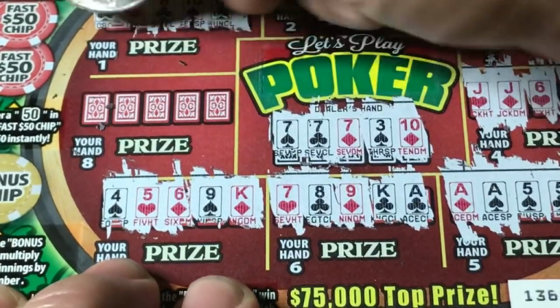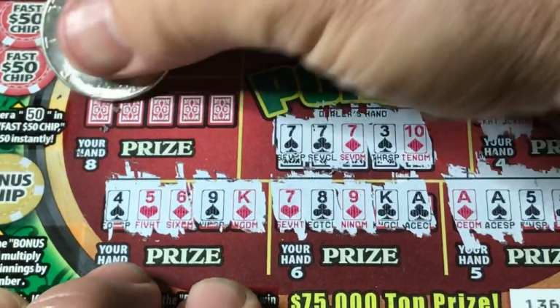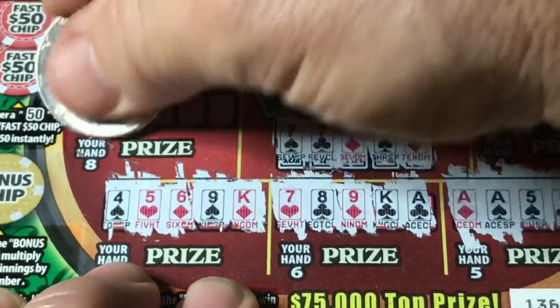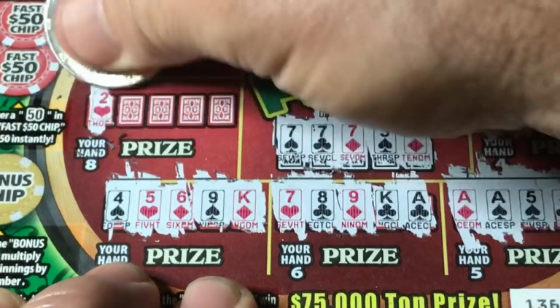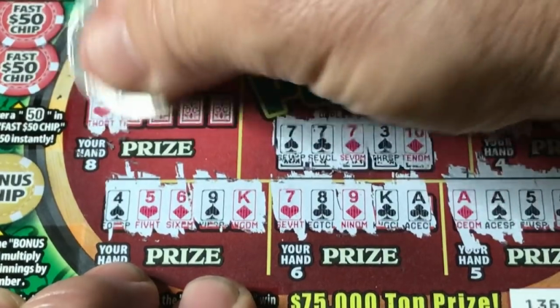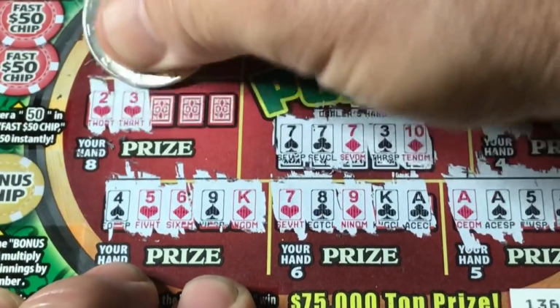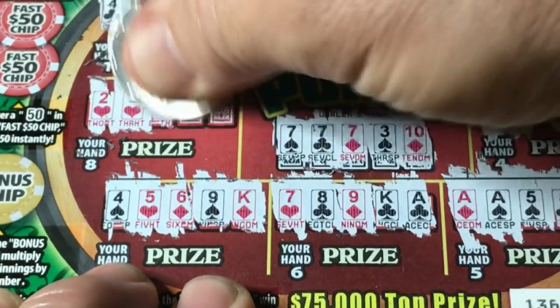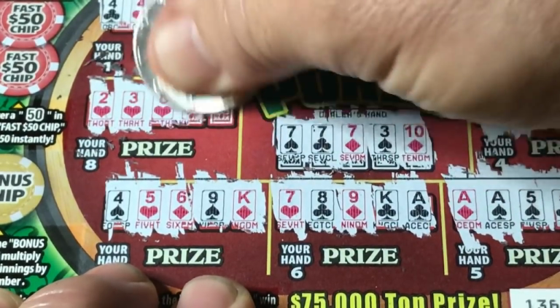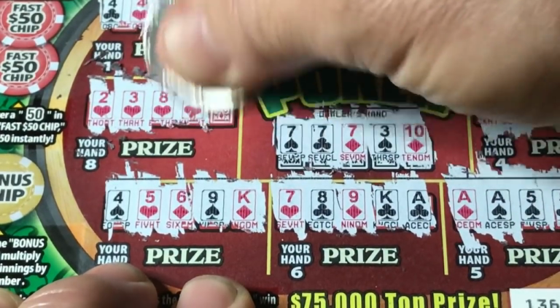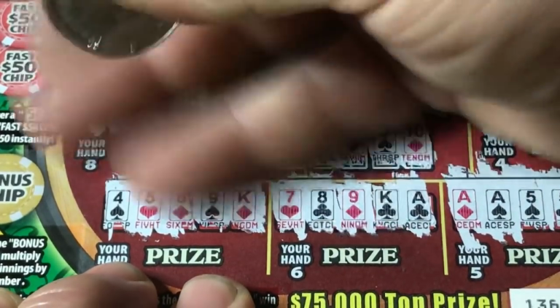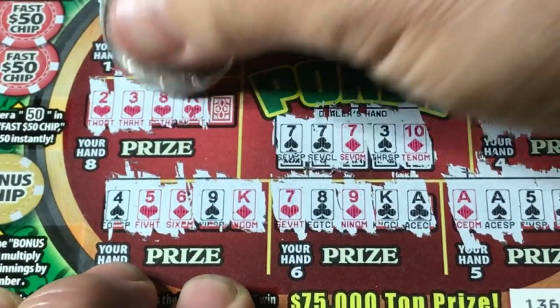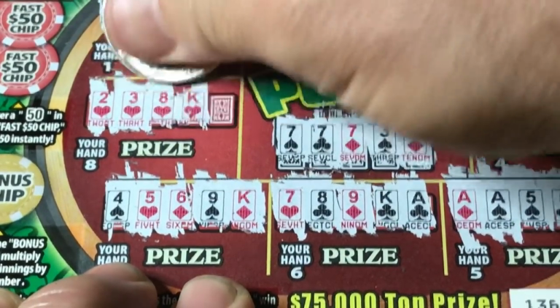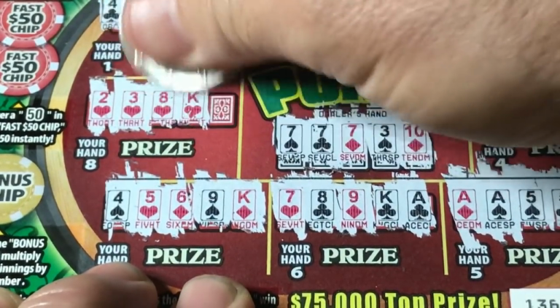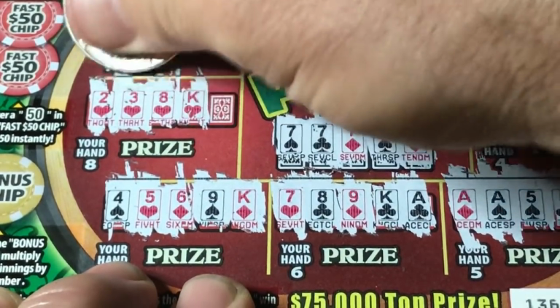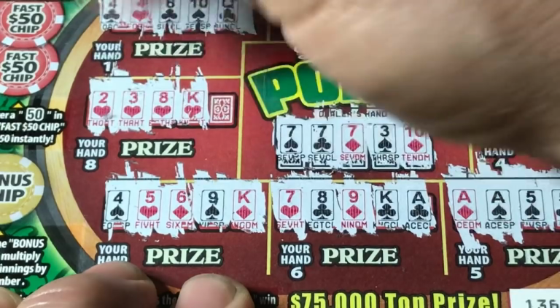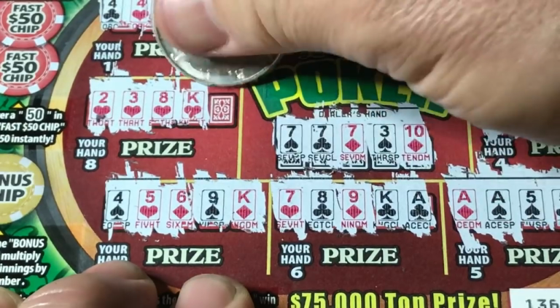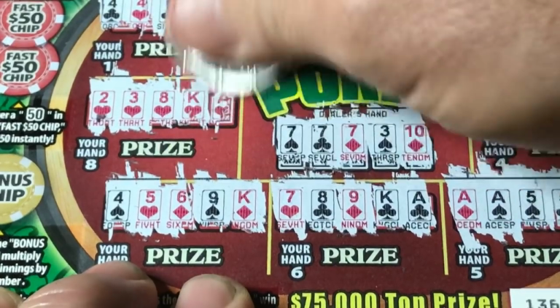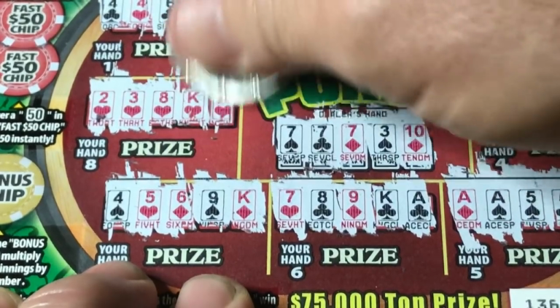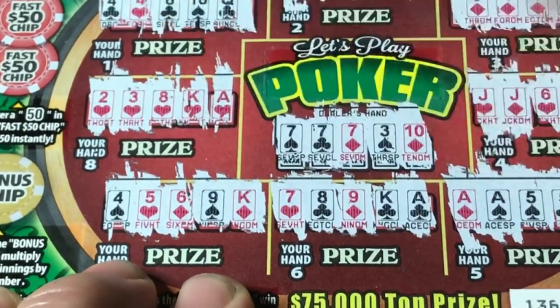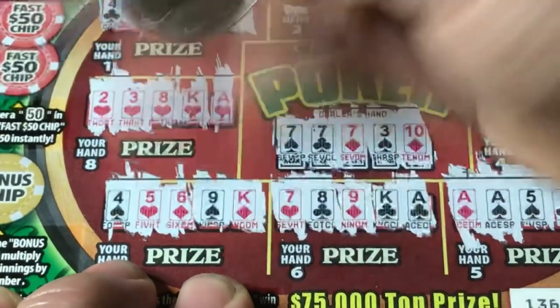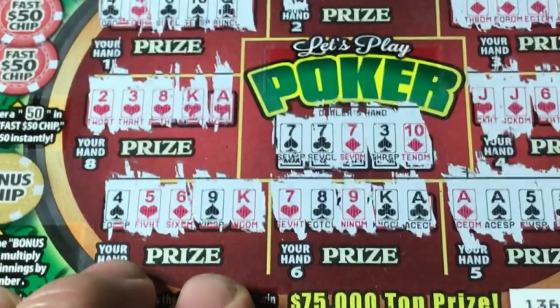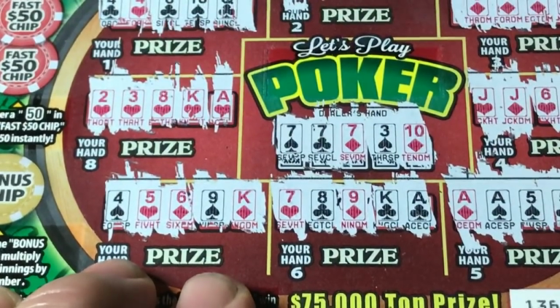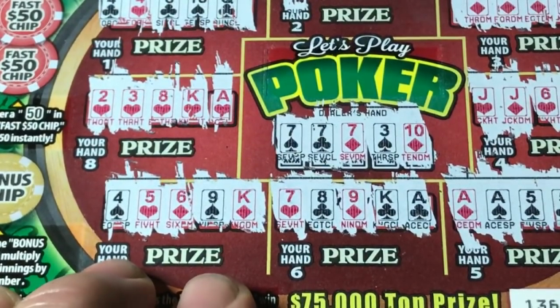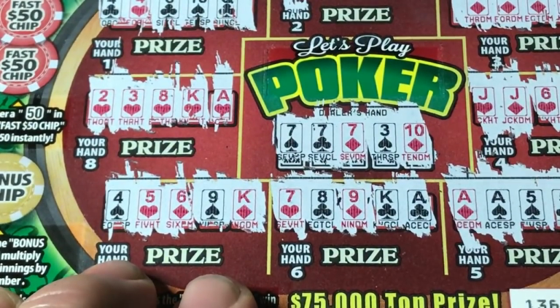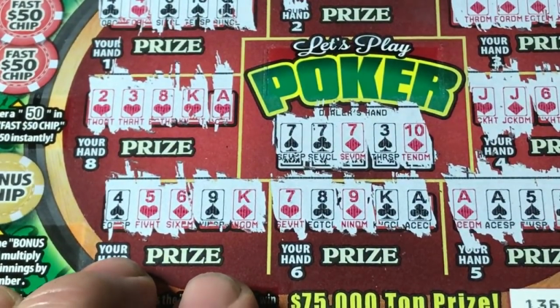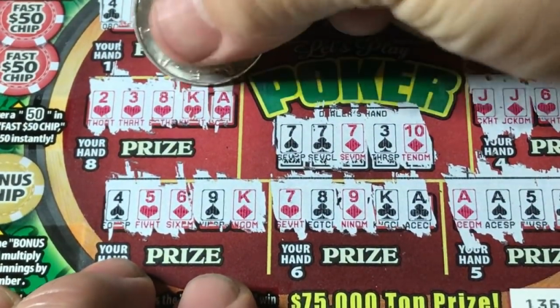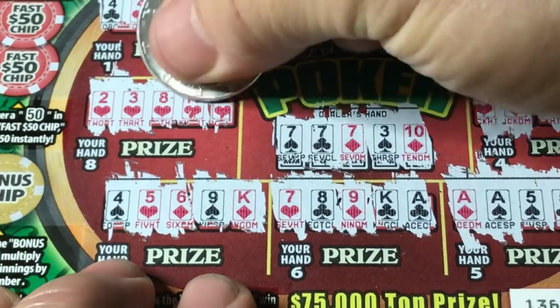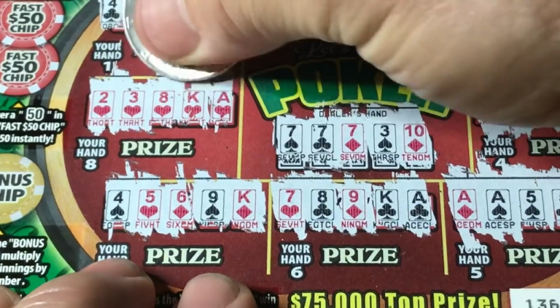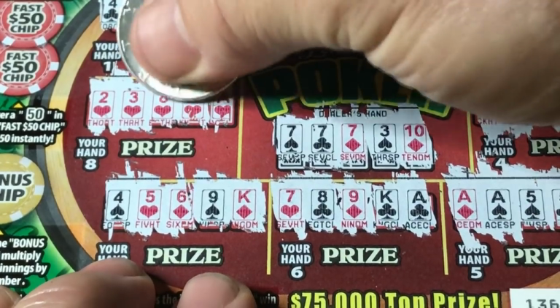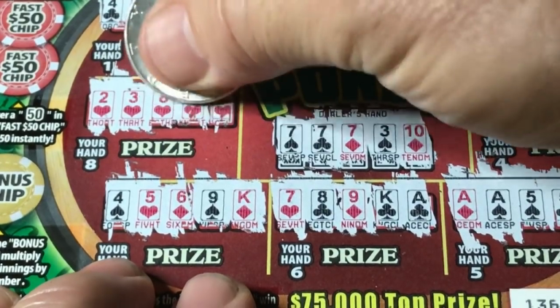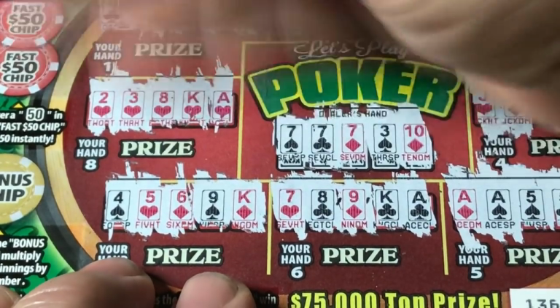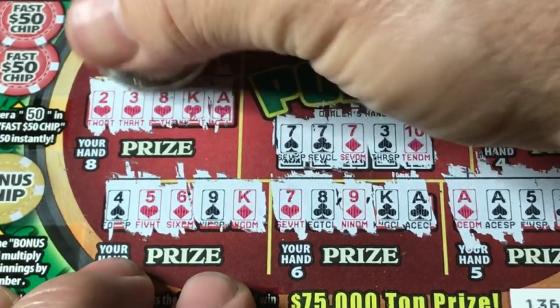And last hand: two, three, four hearts — we need one more heart there to win. And we got — hey! Pulled it off on the last hand! What do you know? Let's see what we managed to get.